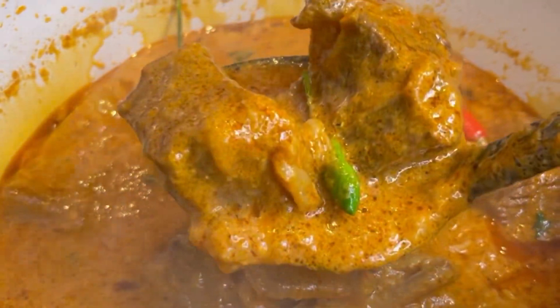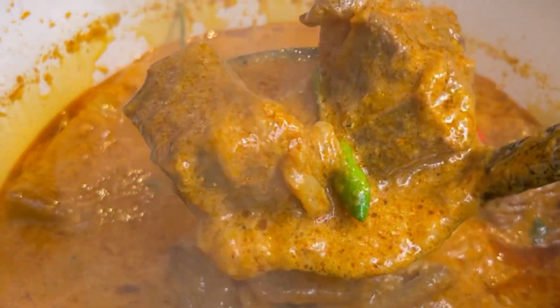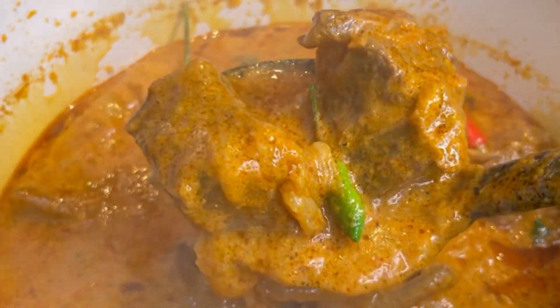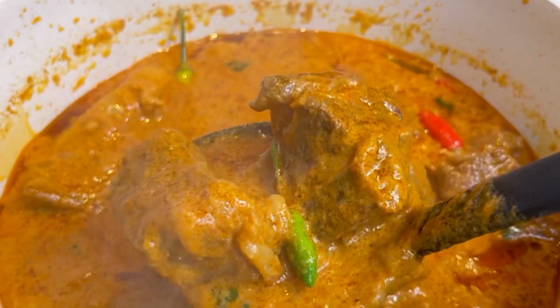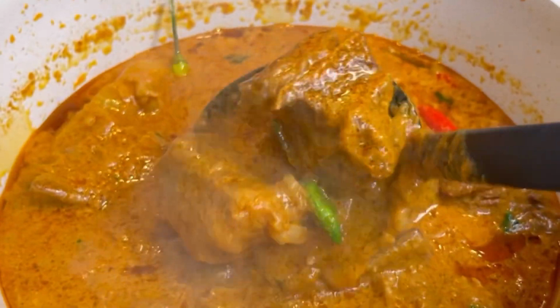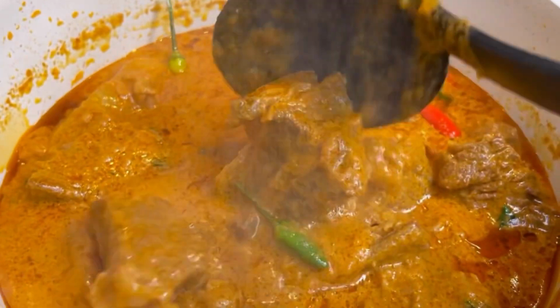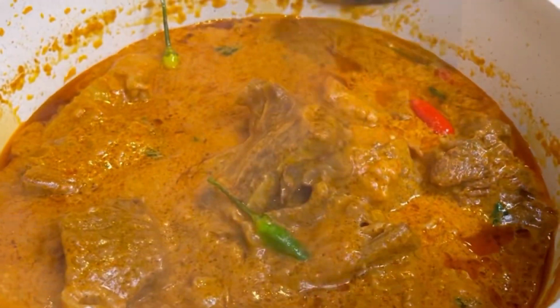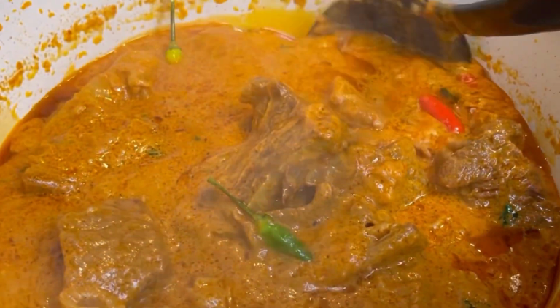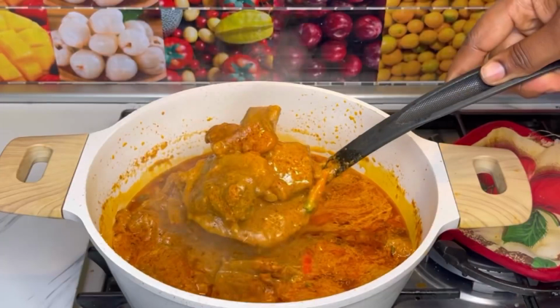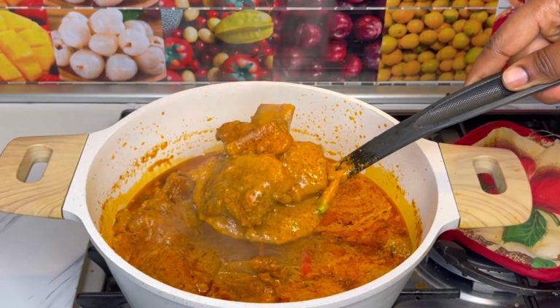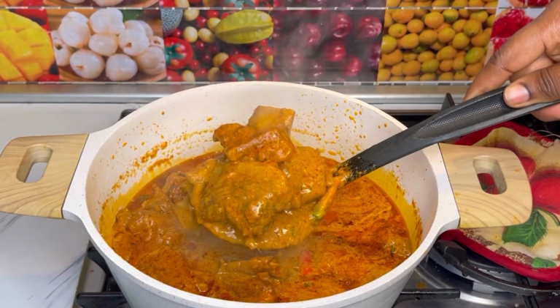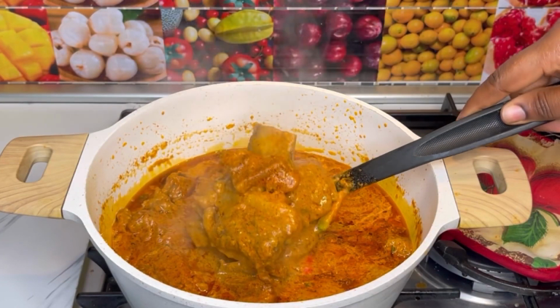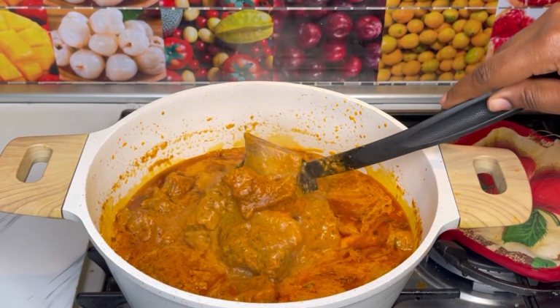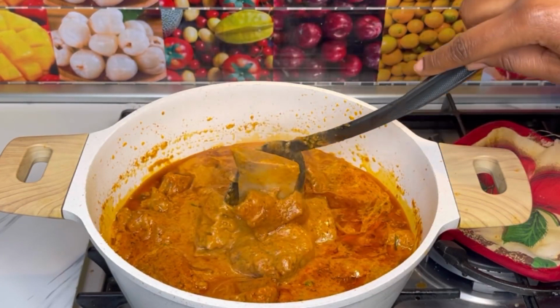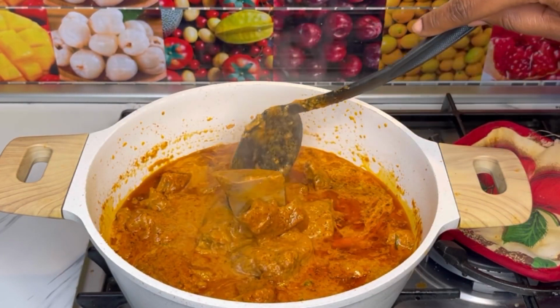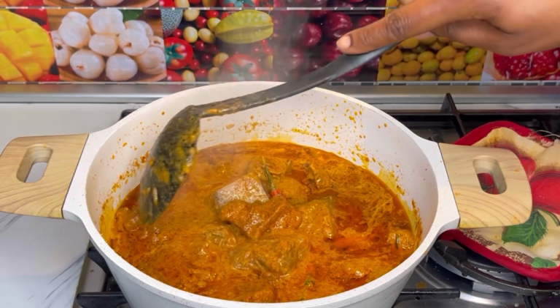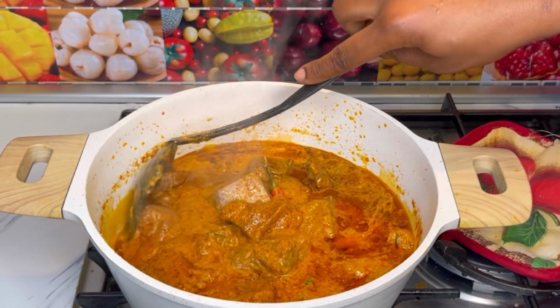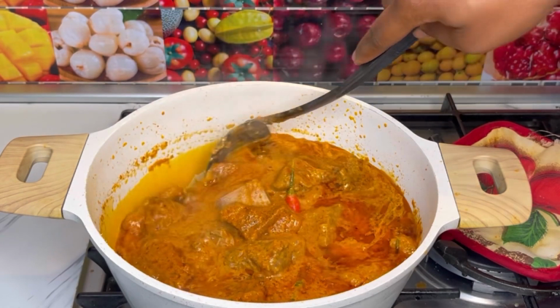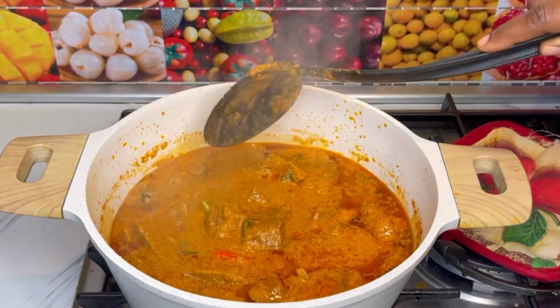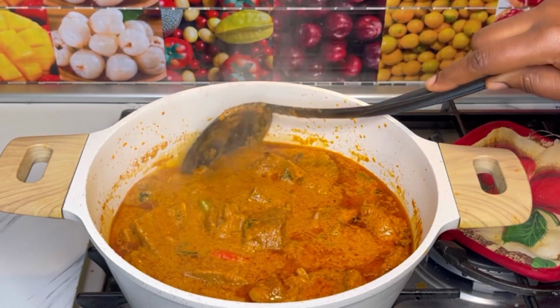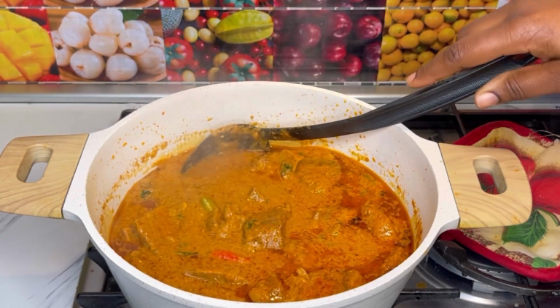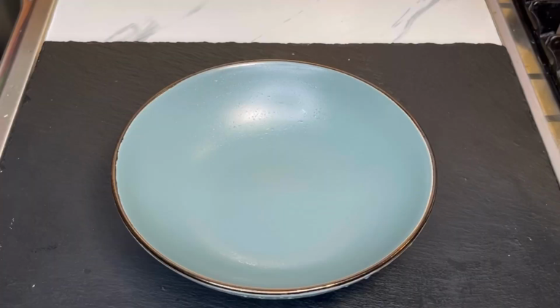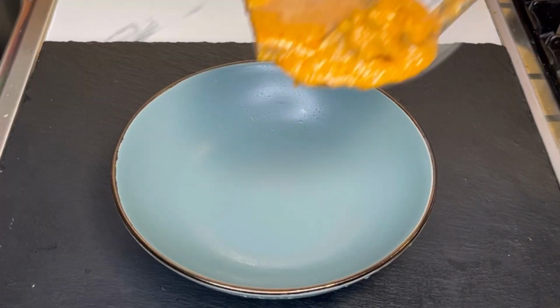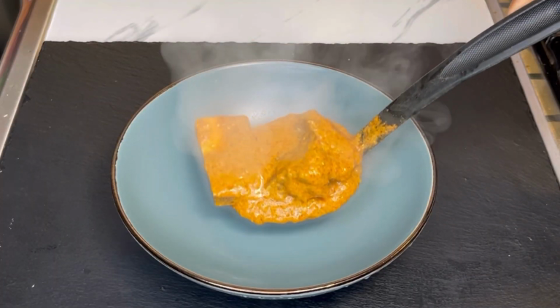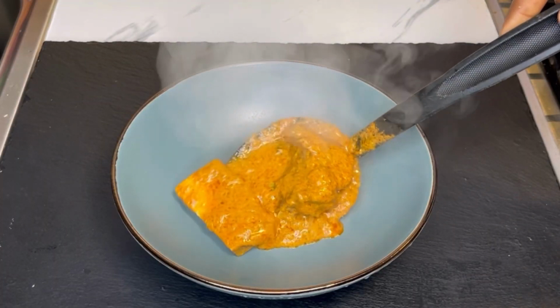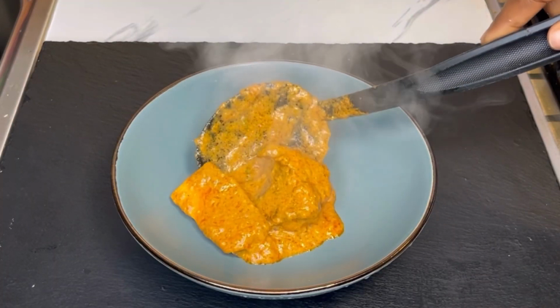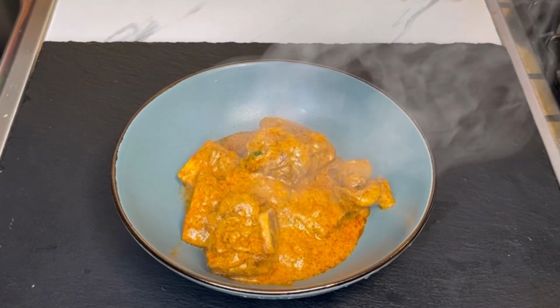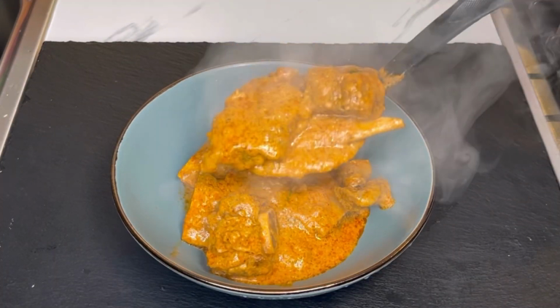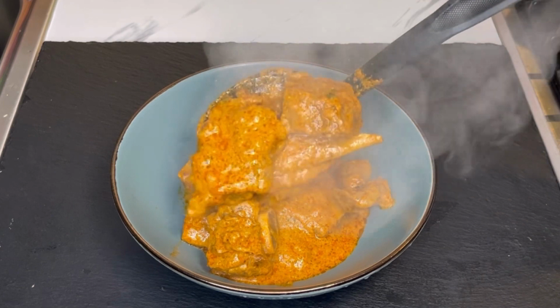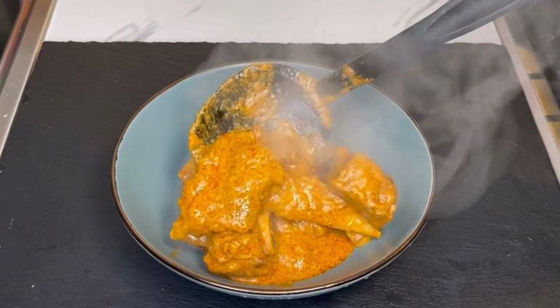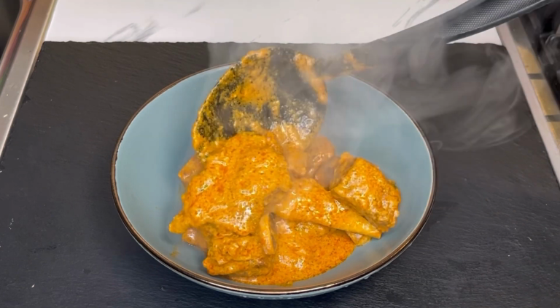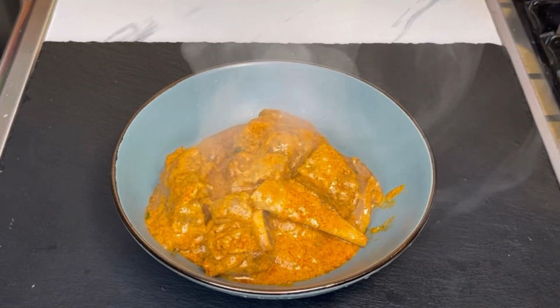Instead of fresh cream, you can add in coconut milk and yogurt. When you get to this point it's ready and you are good to go — time to eat, guys!